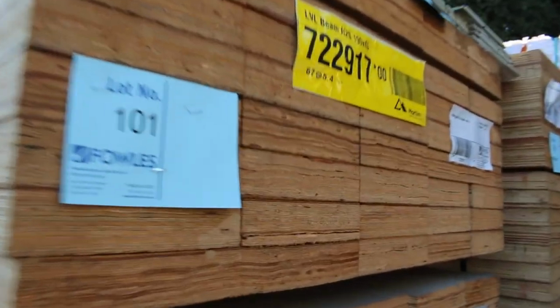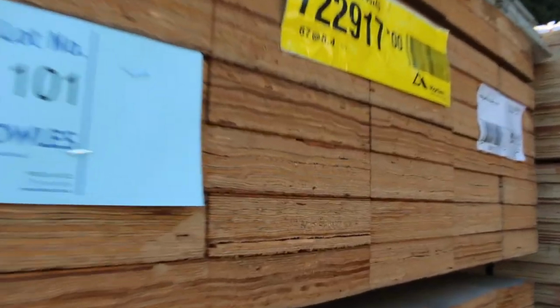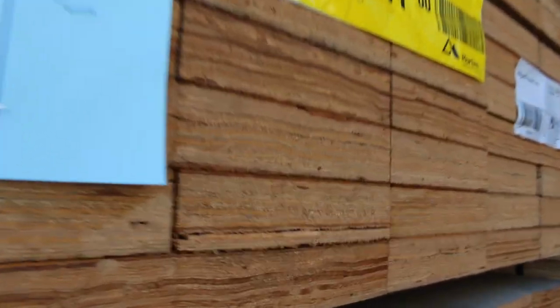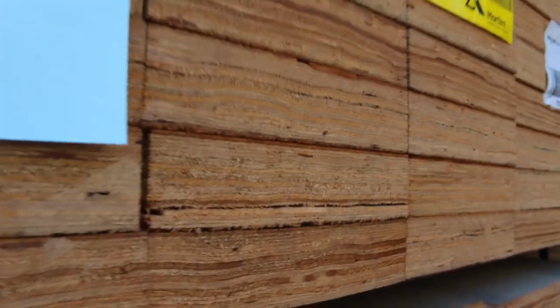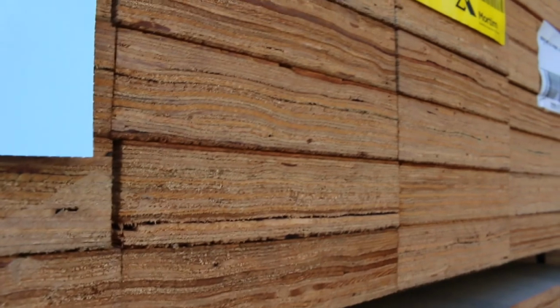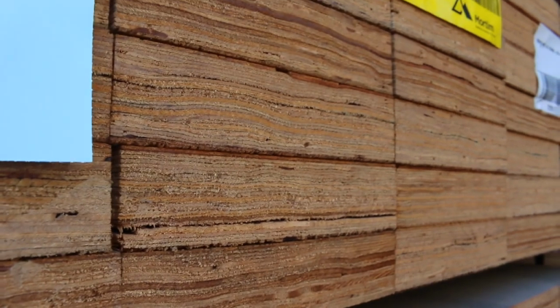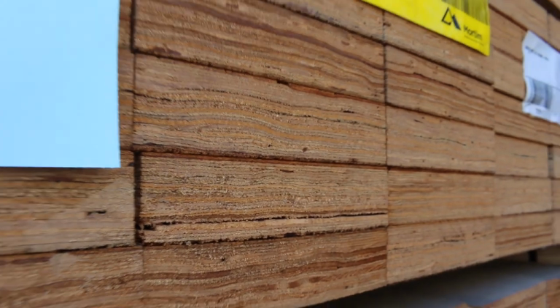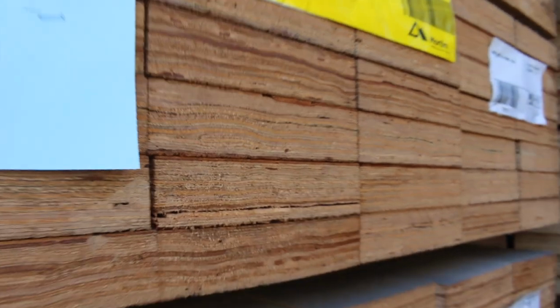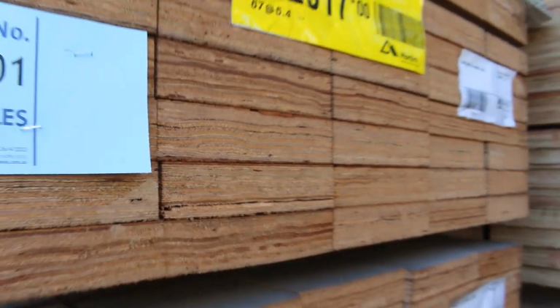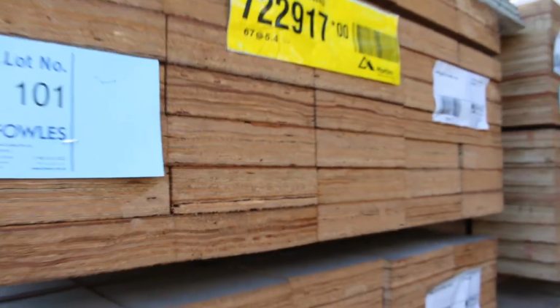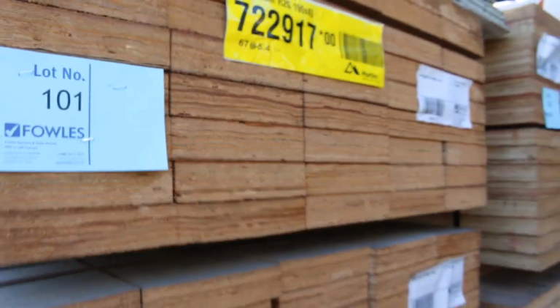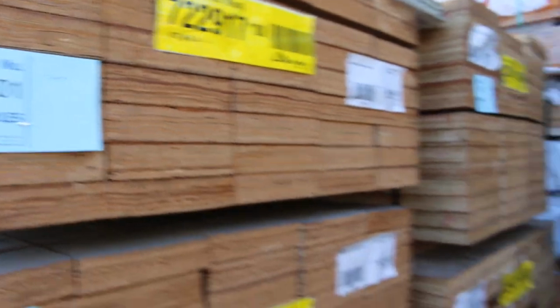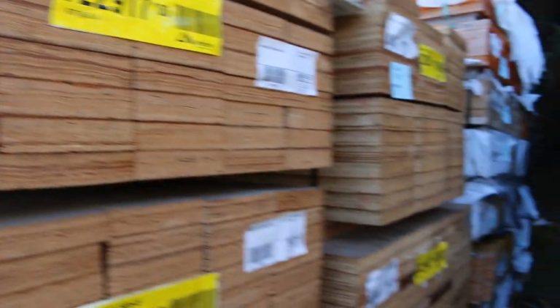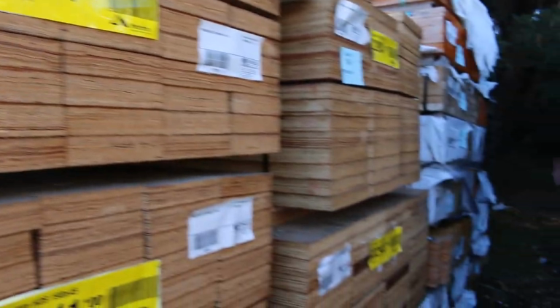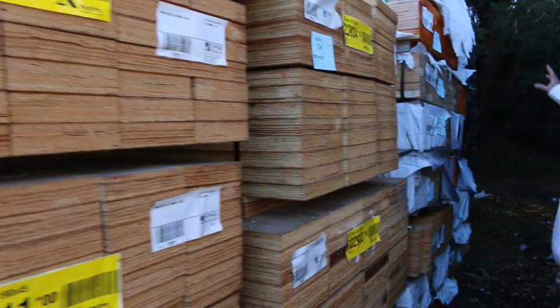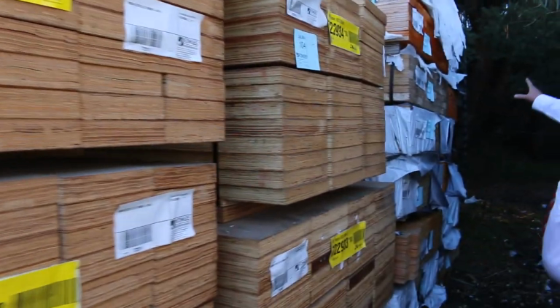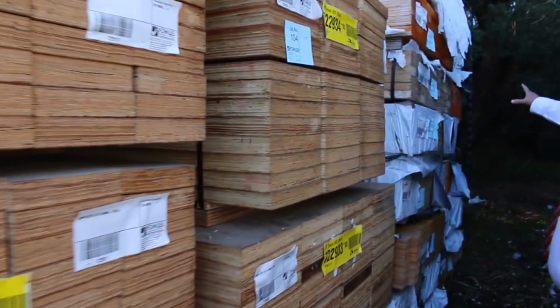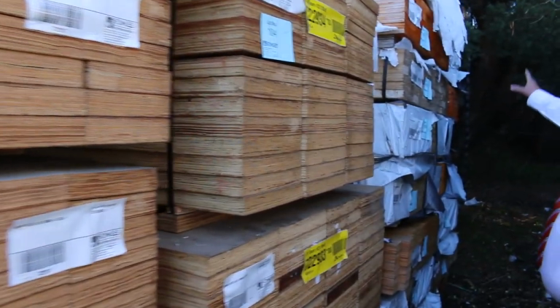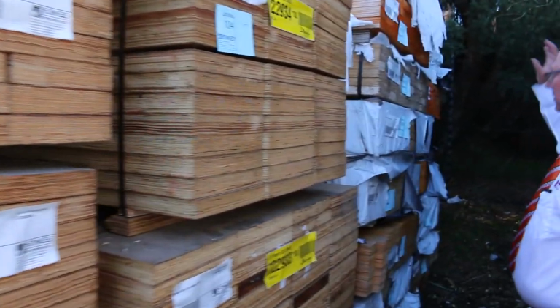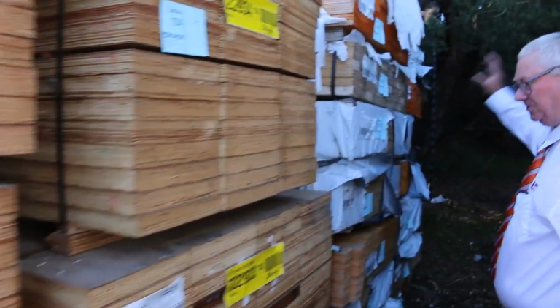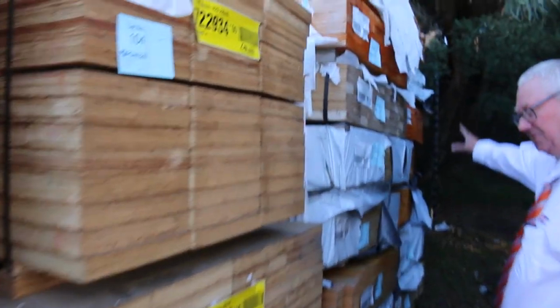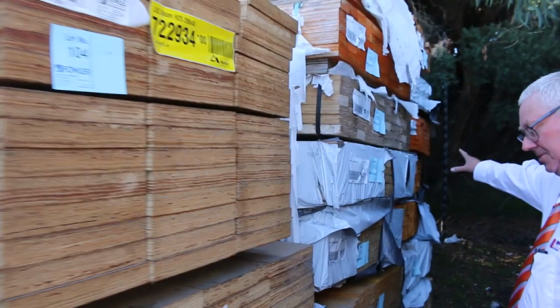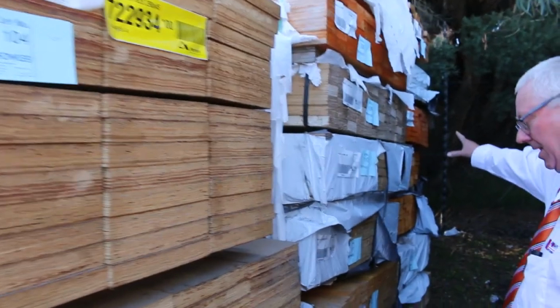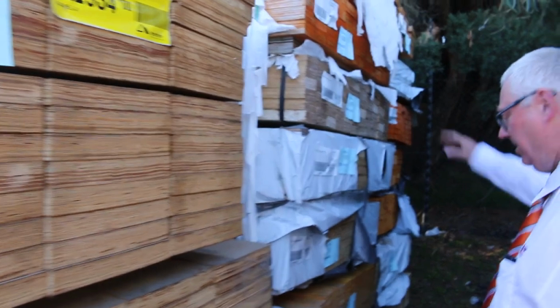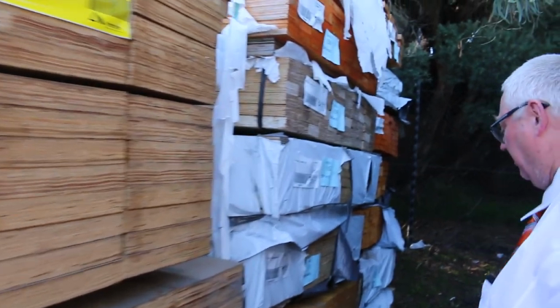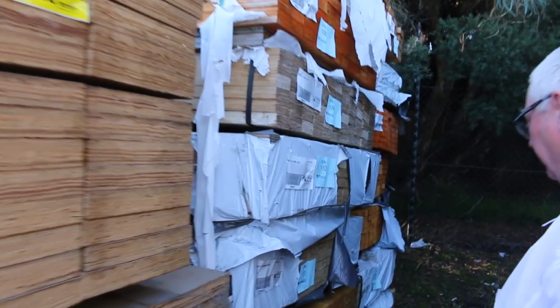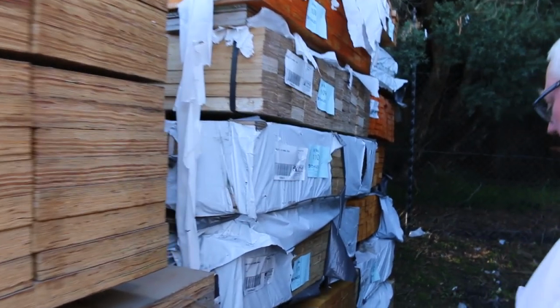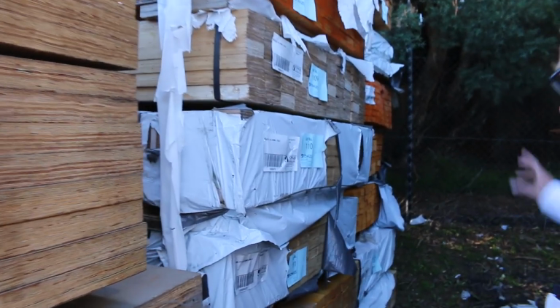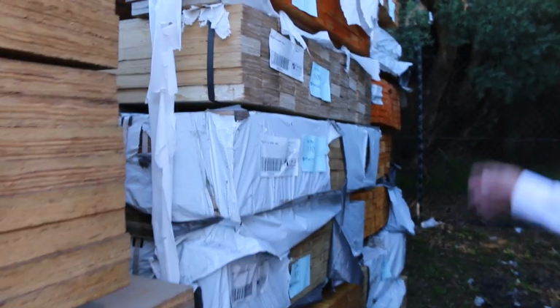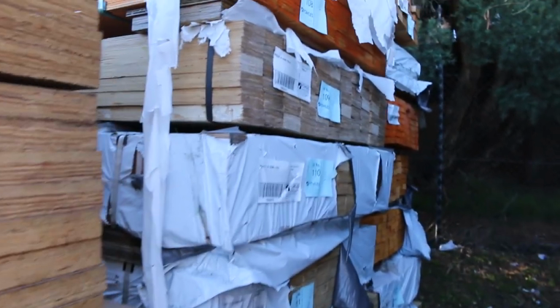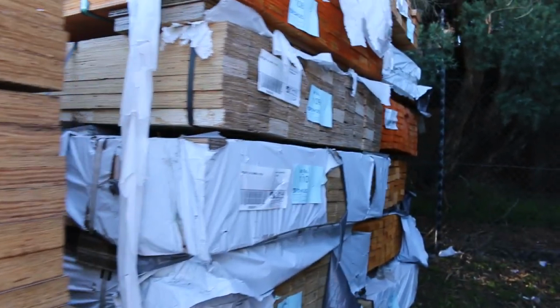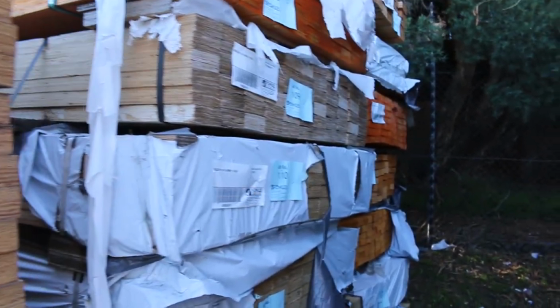Over this row here we have a heap of LVLs — some 190 by 45 and some 290 by 45 — and then a whole heap of 90 by 35 unreserved stock at the back. Lots of LVLs, and another clearance pack up top — lot 100 — which is cement sheet weatherboards.